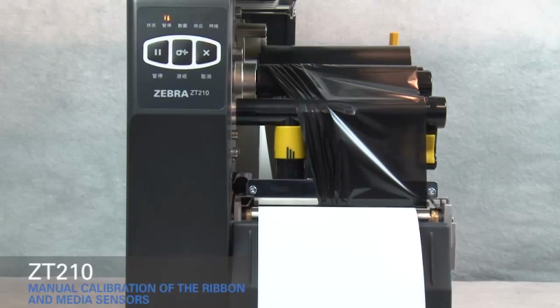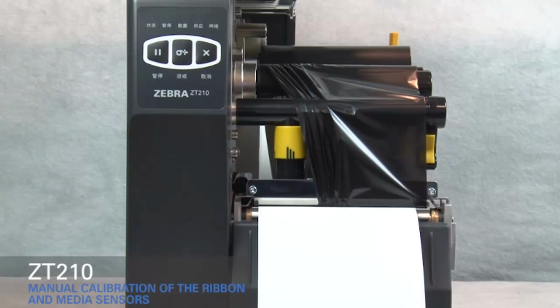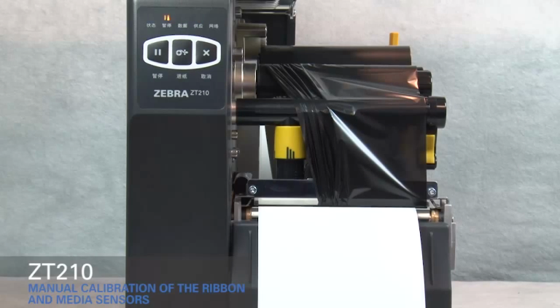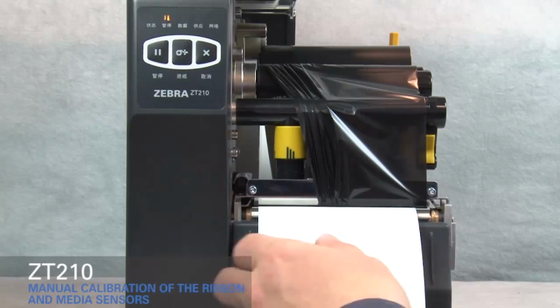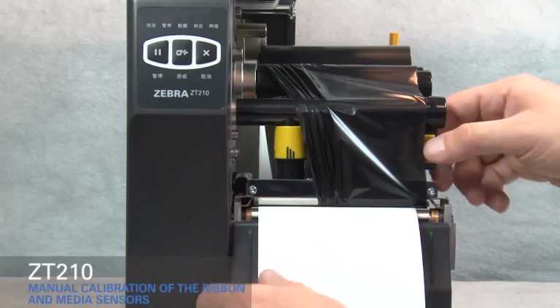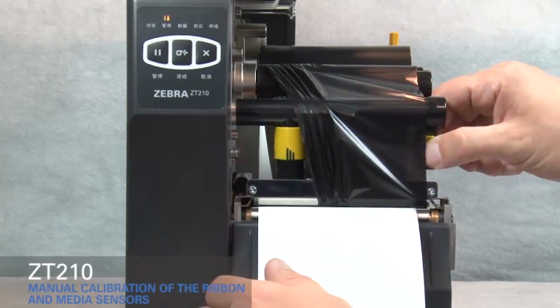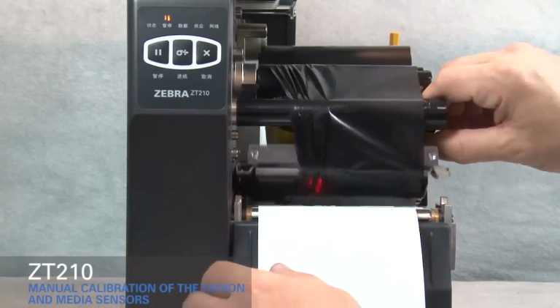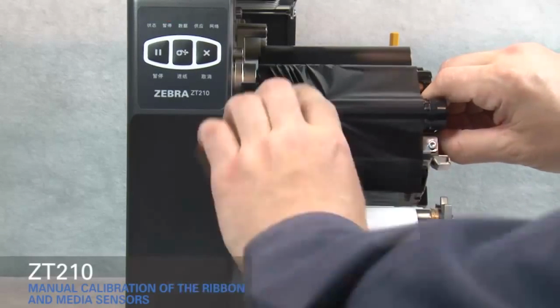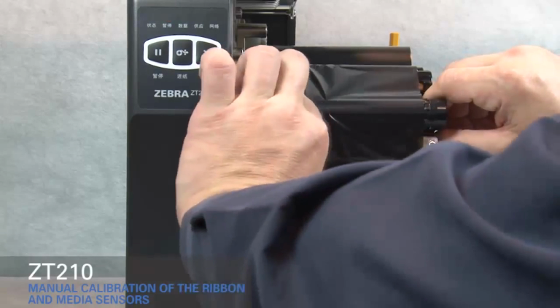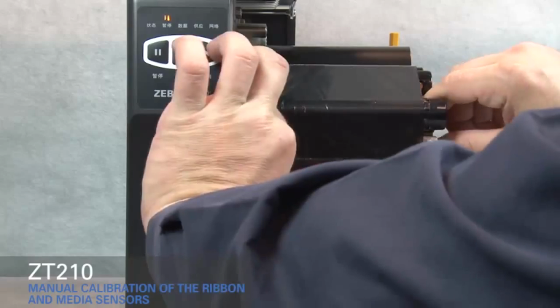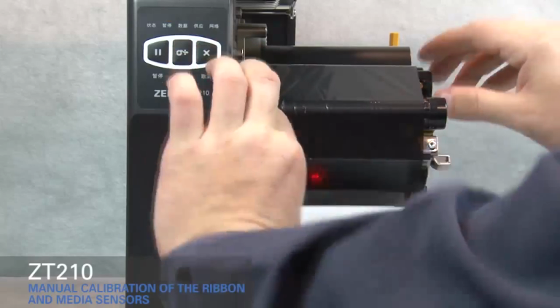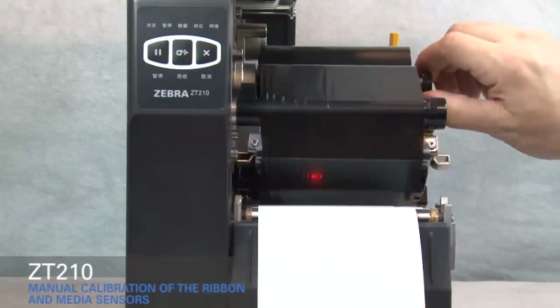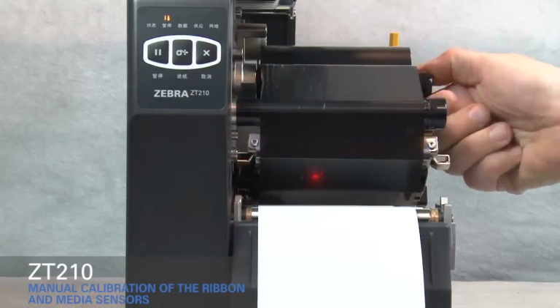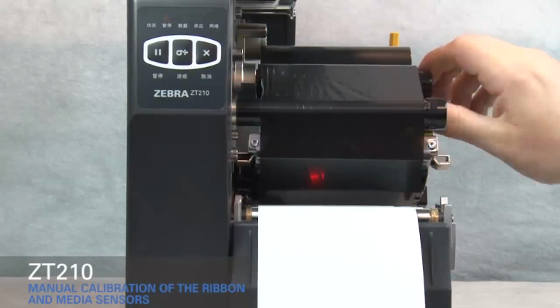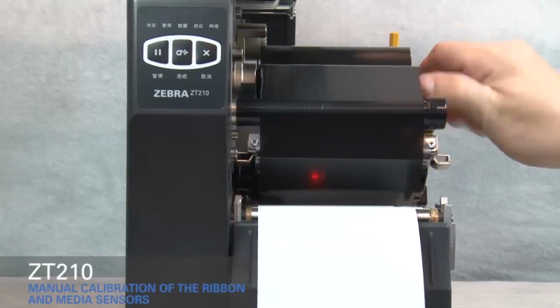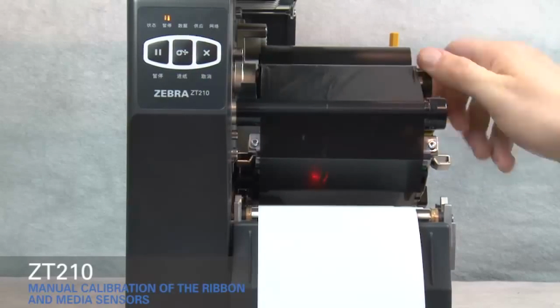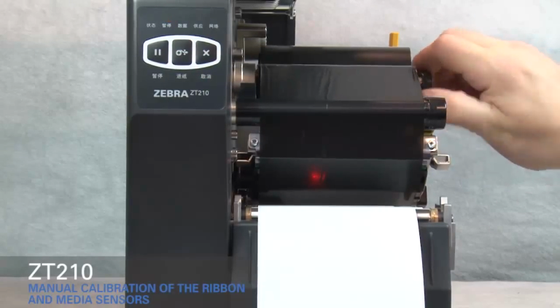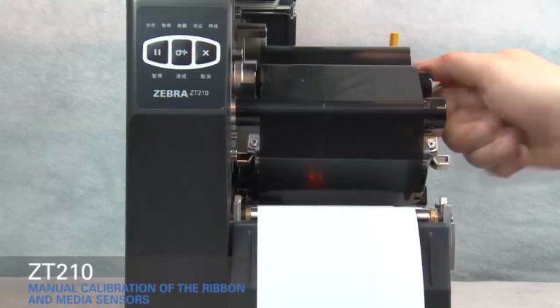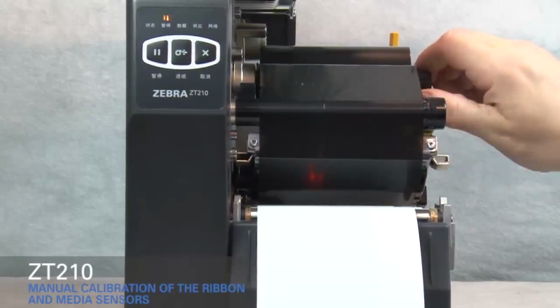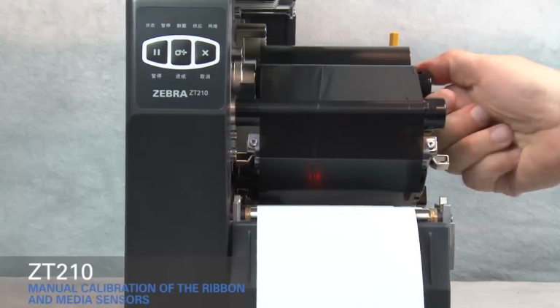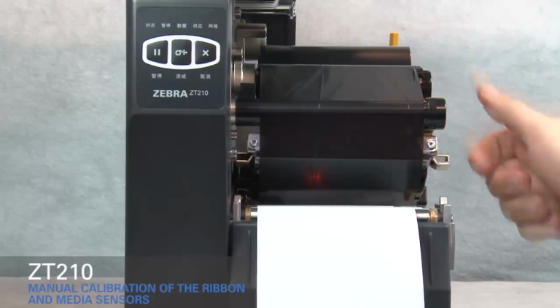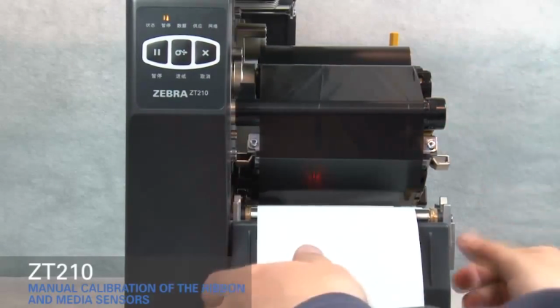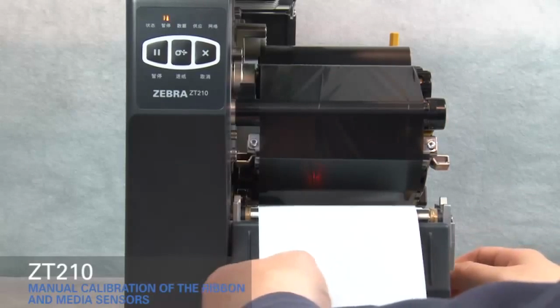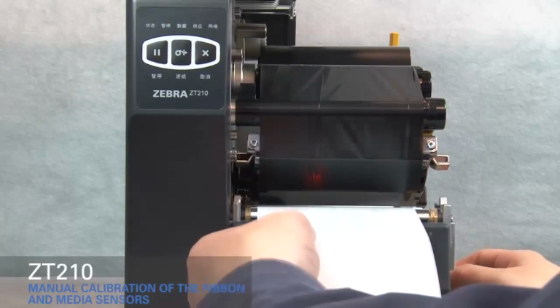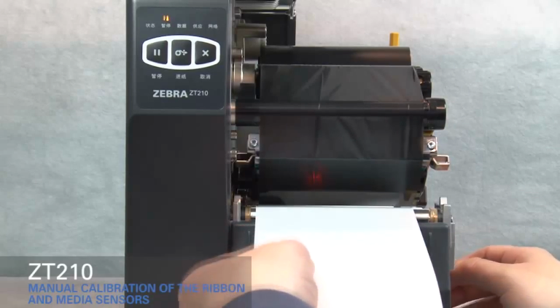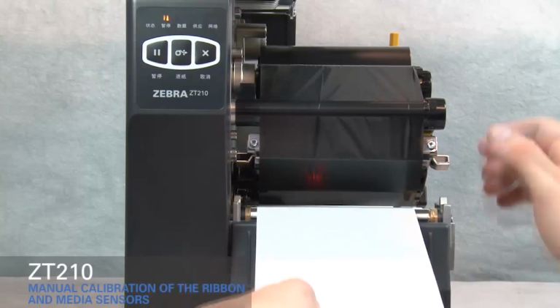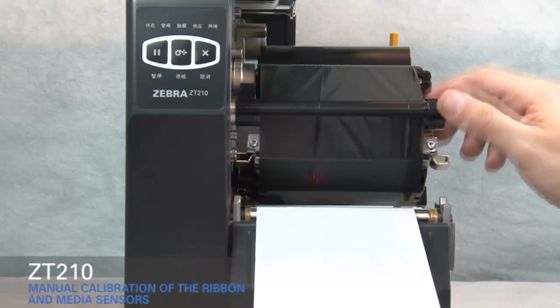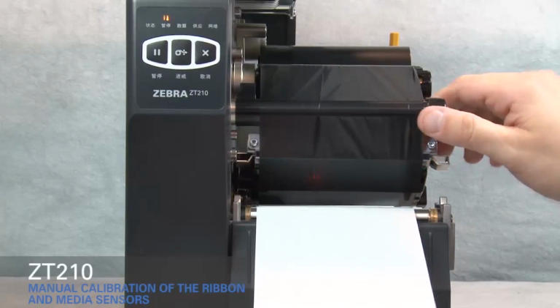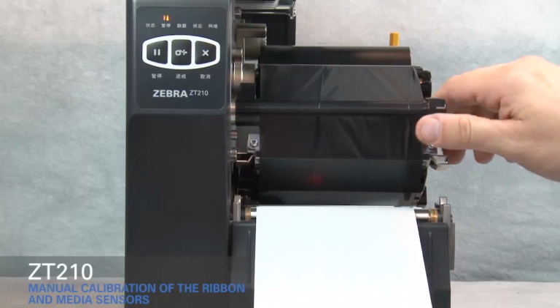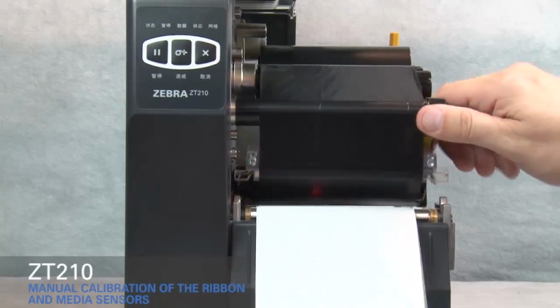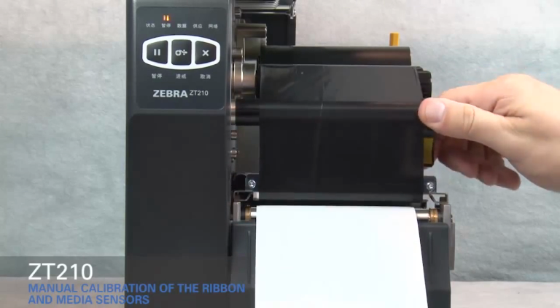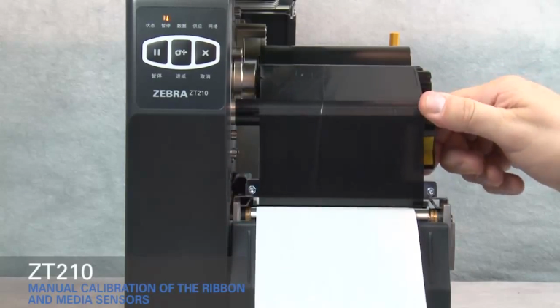Open the printhead. Straighten the ribbon. Turn the ribbon spindle to the right to remove ribbon slack. Pull the media forward until a label is positioned under the media sensors. Close the printhead.